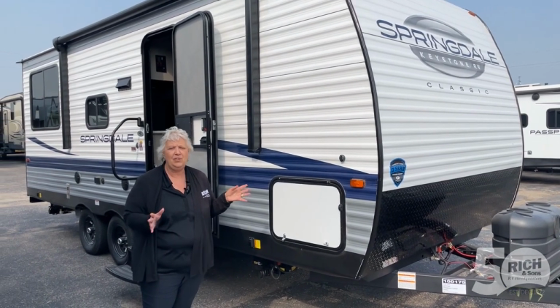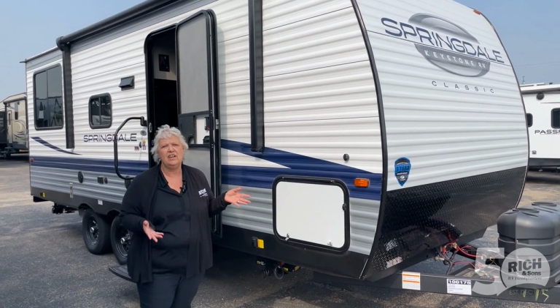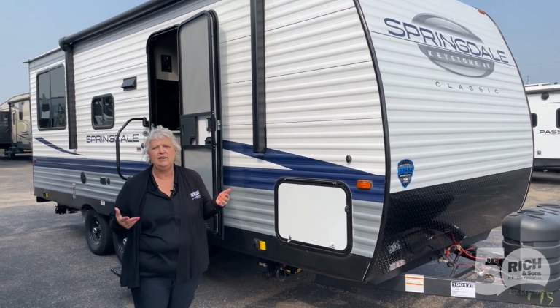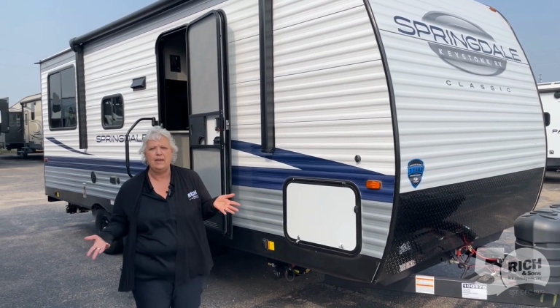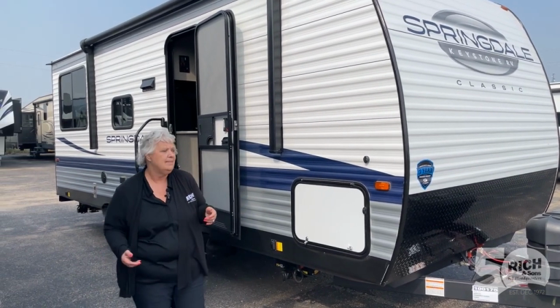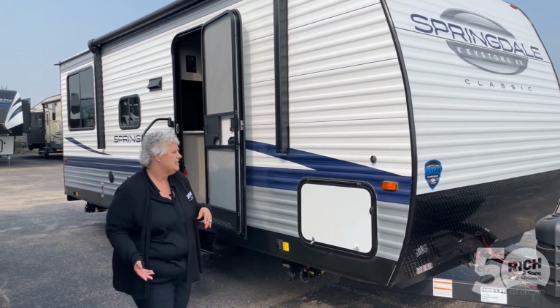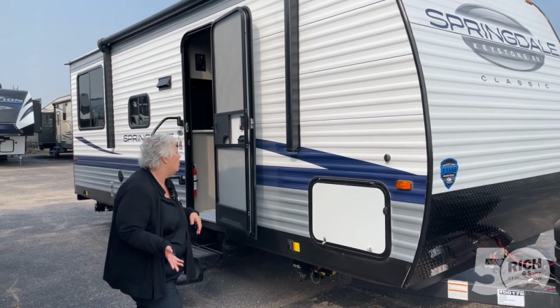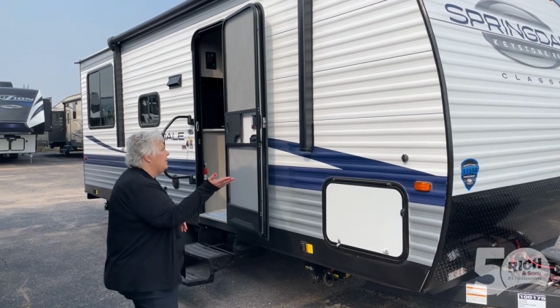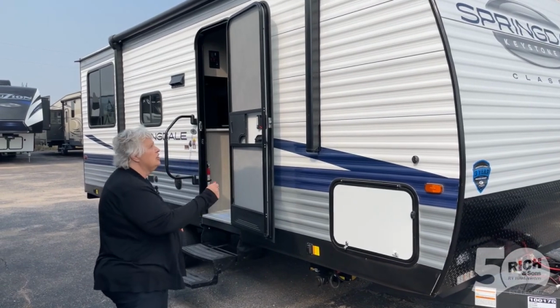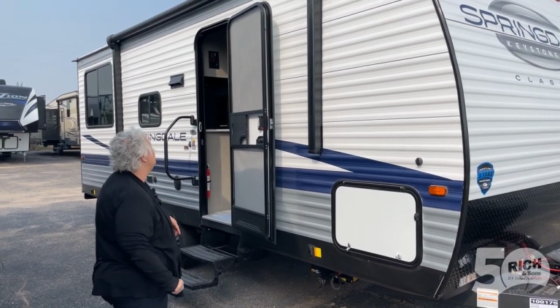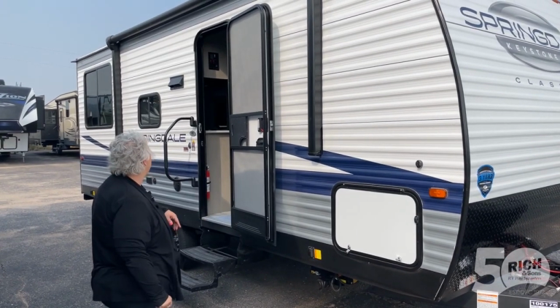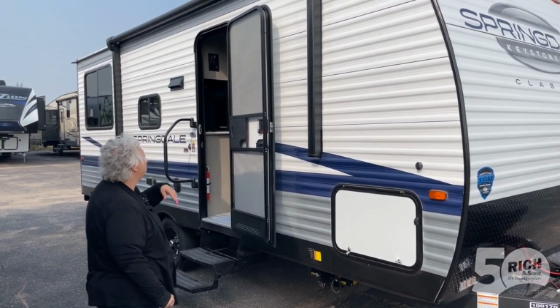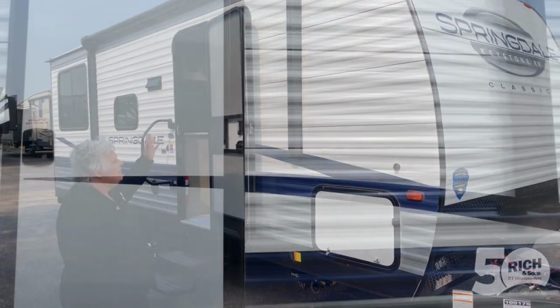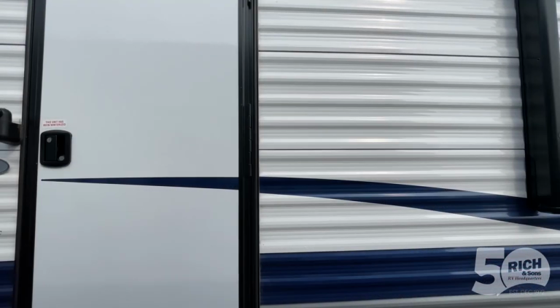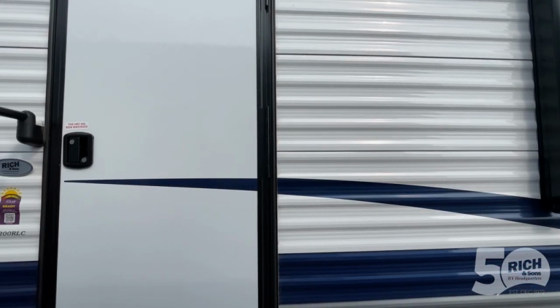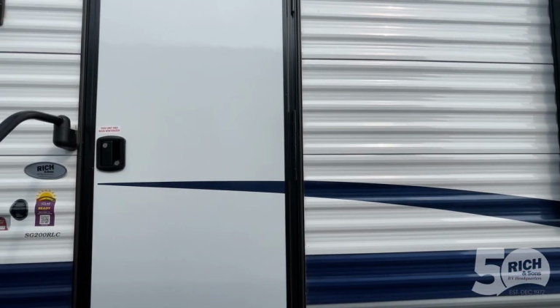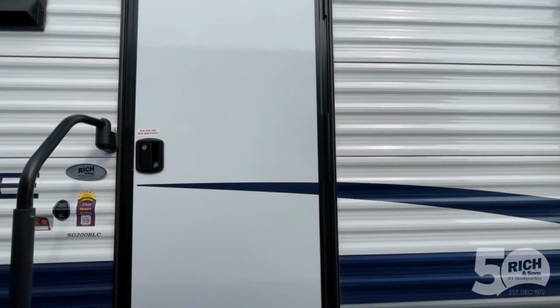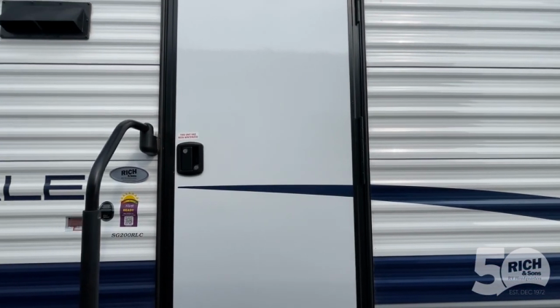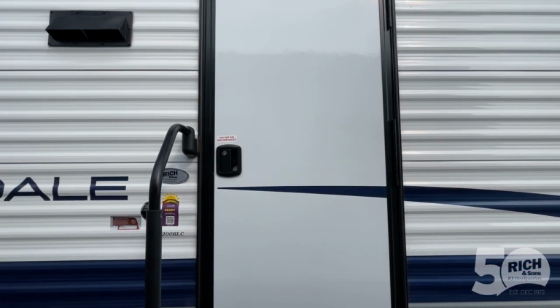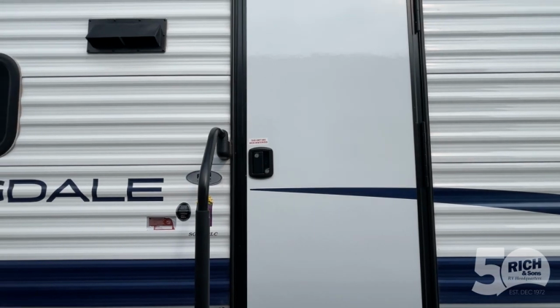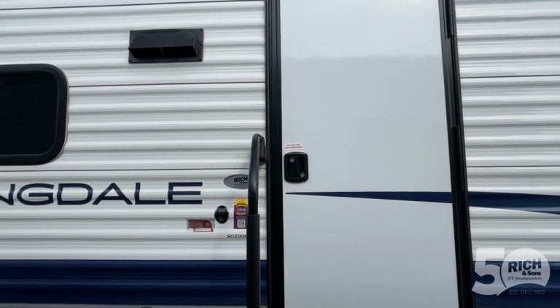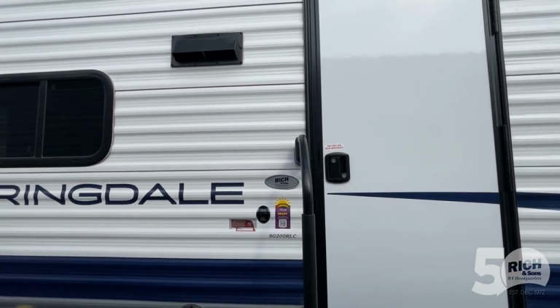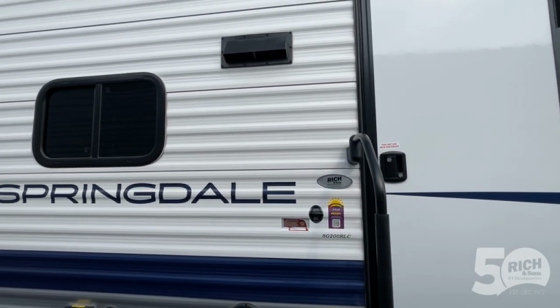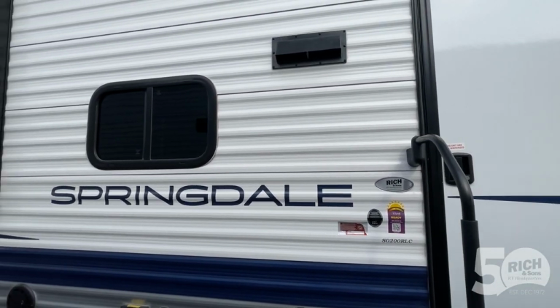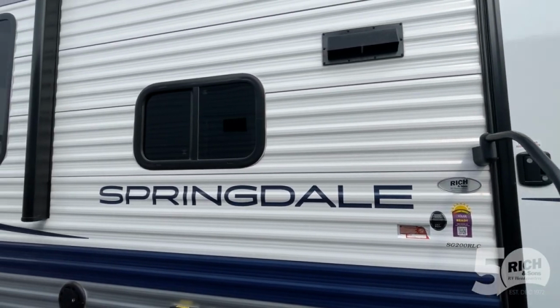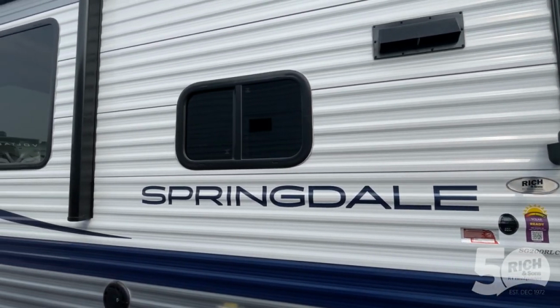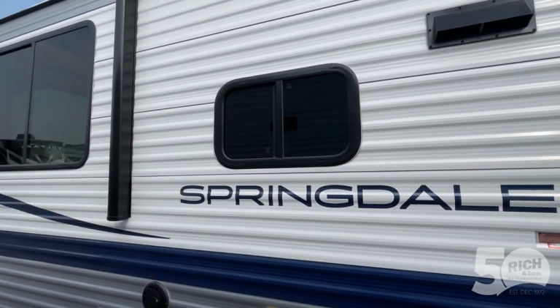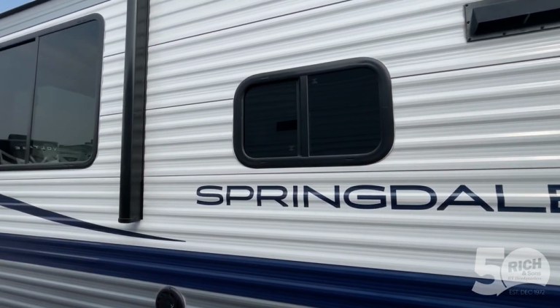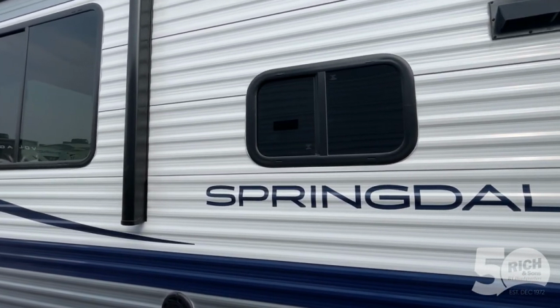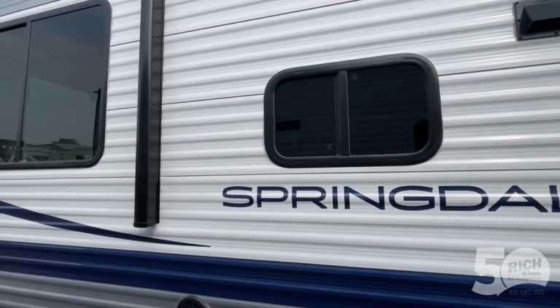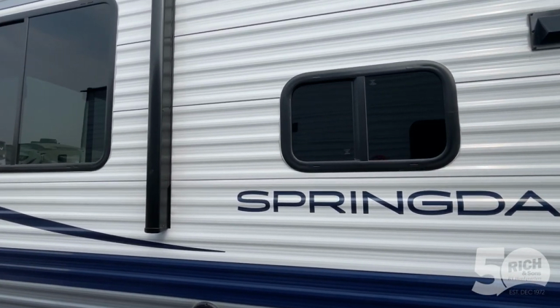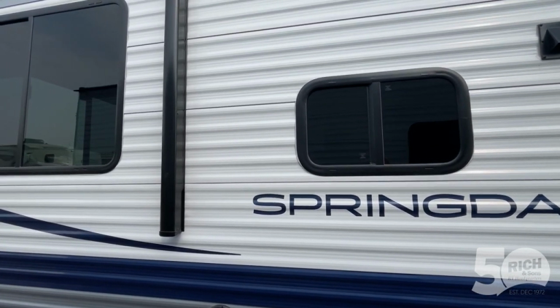It has everything you're going to need to go camping. You've got your aluminum siding, got your awning, so when you're set up to enjoy the outdoors, you have that nice exterior look.